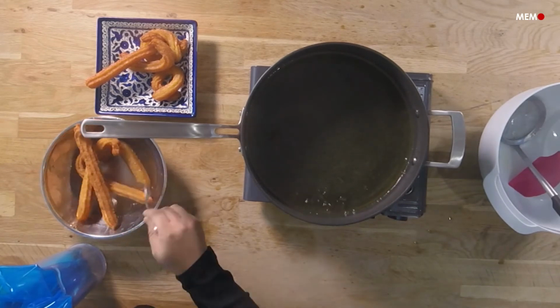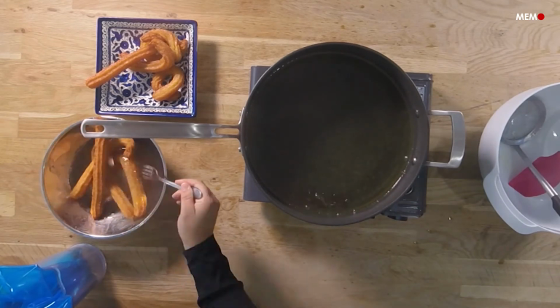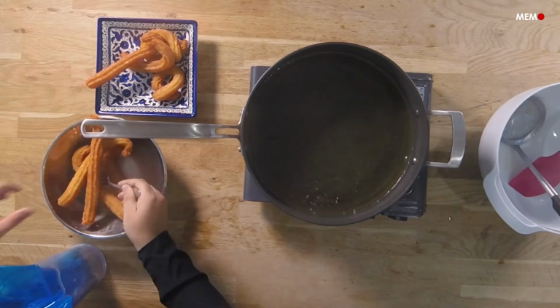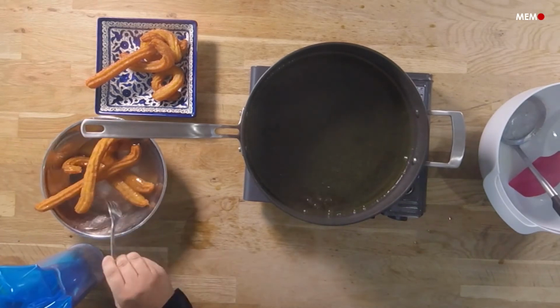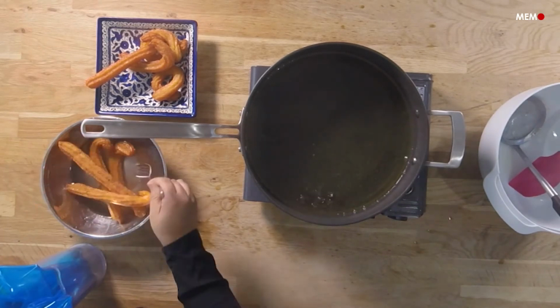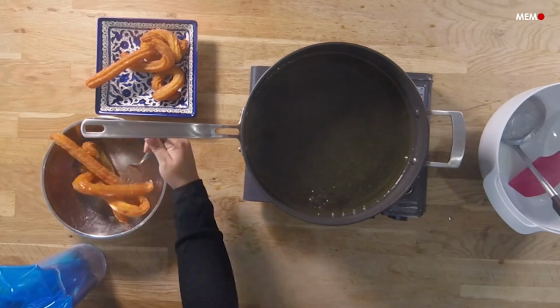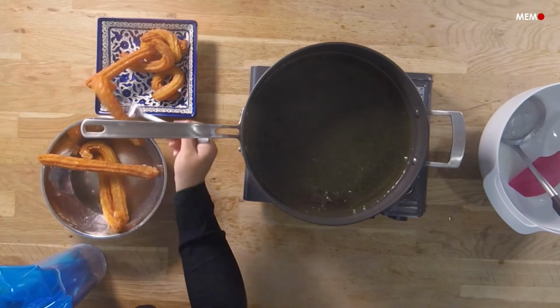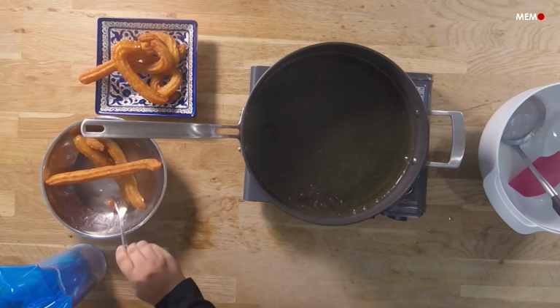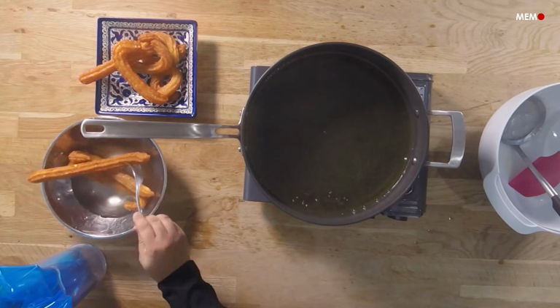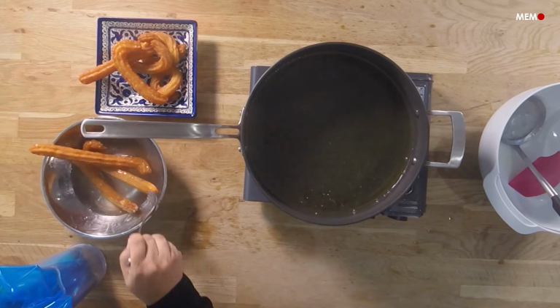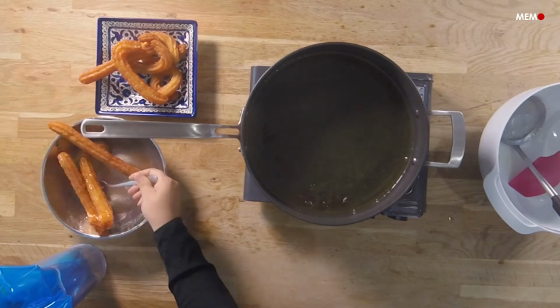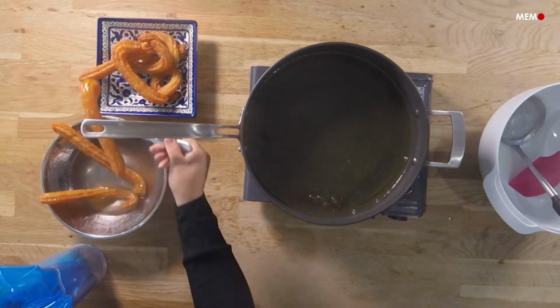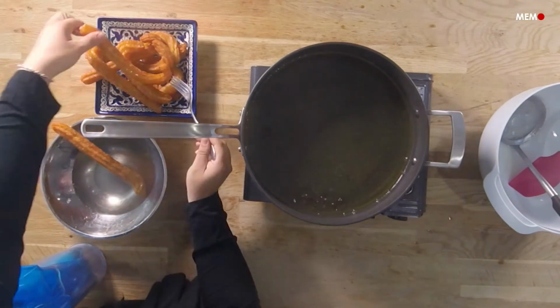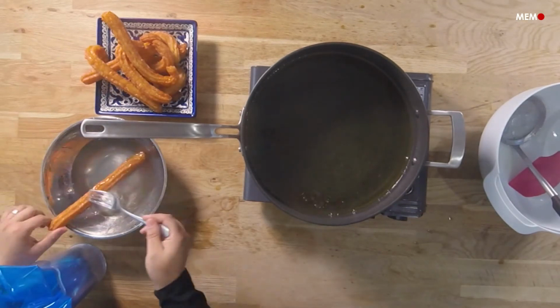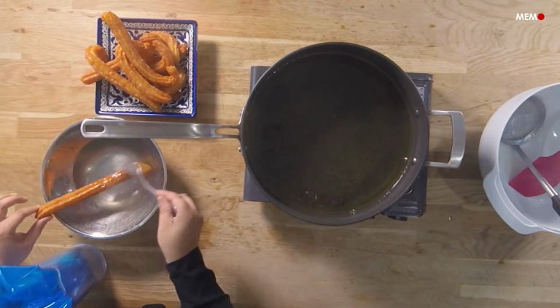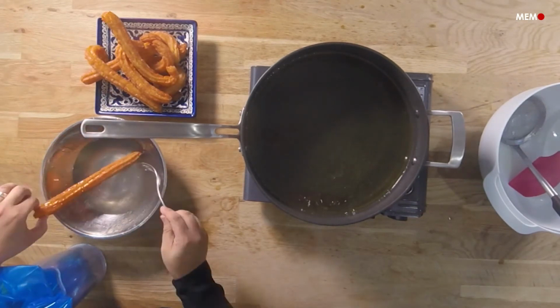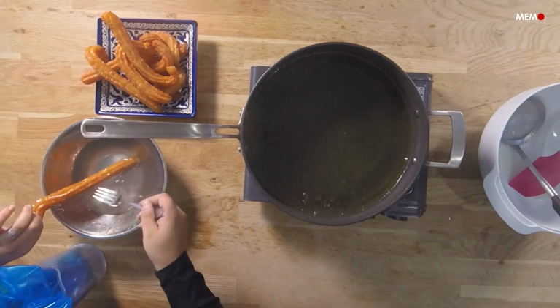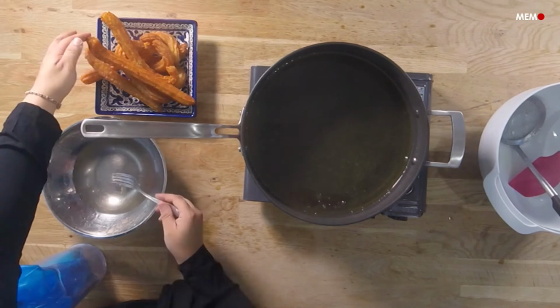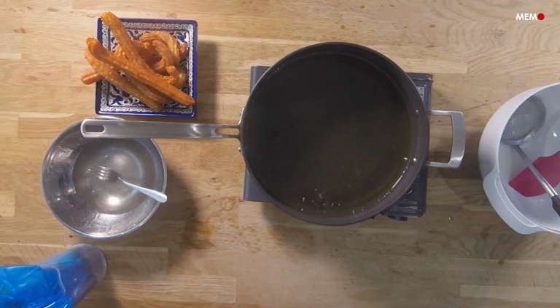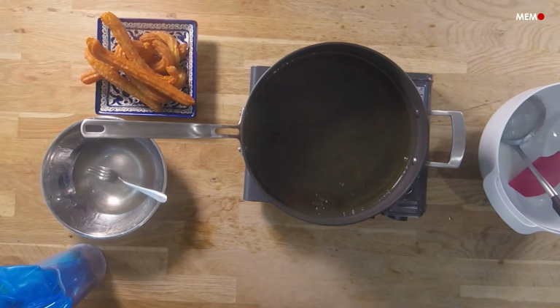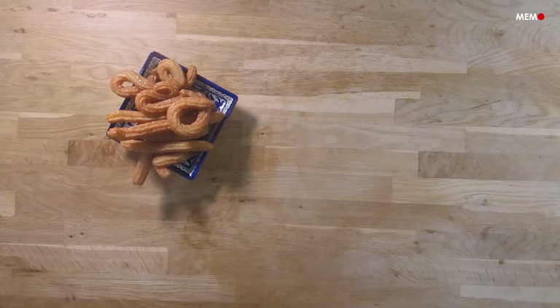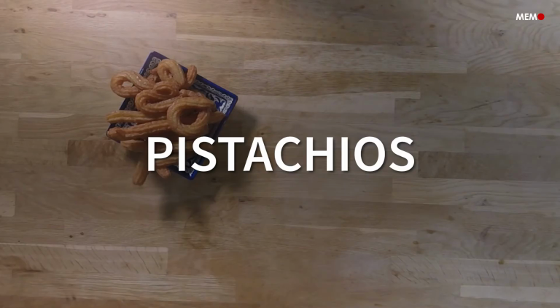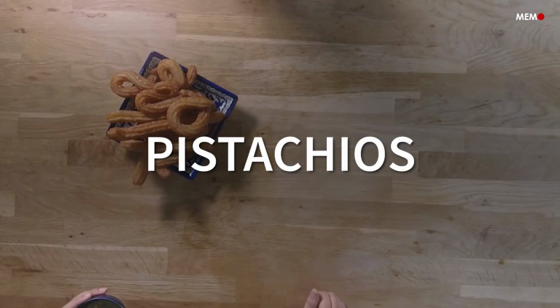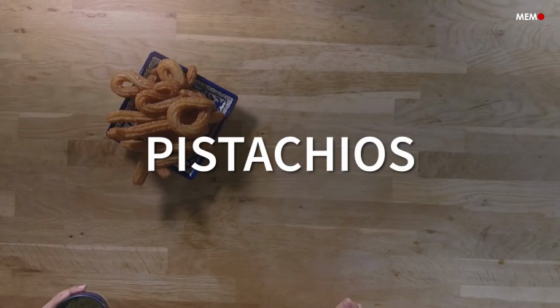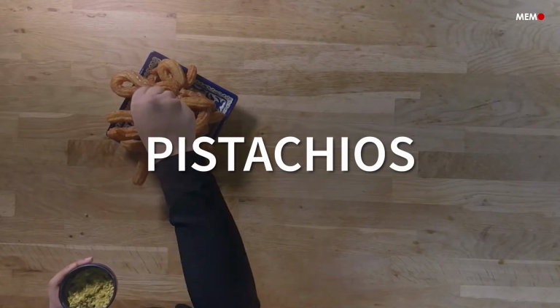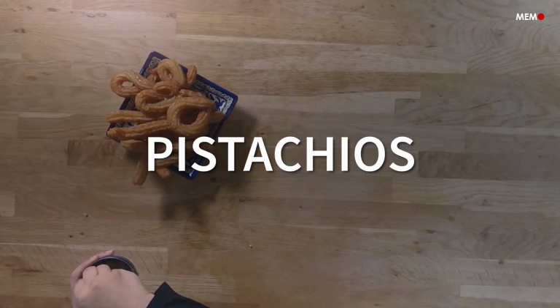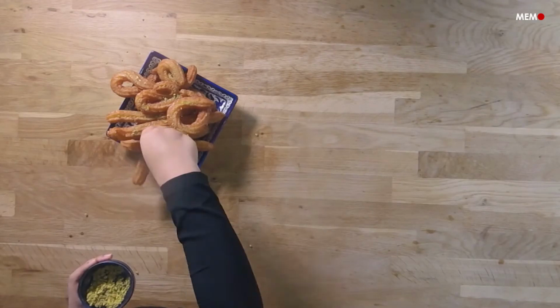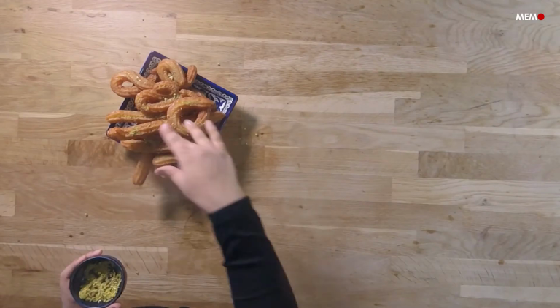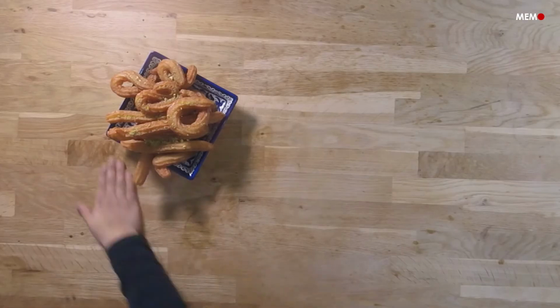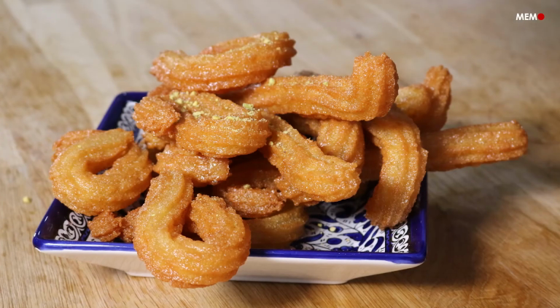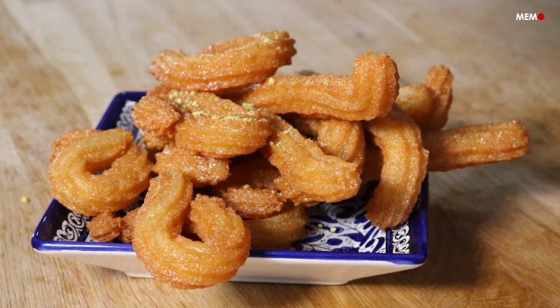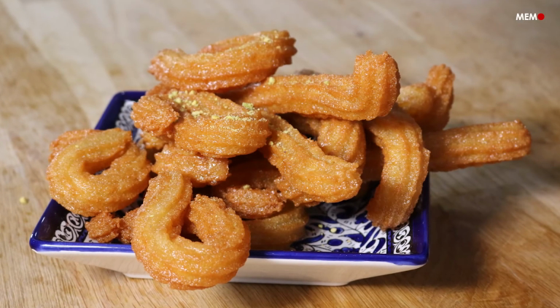It's best to use a star tip to pipe these into the oil, because the ridges add crispiness, but if you don't have one, you can just pipe them without a tip. Top these with ground pistachios for extra crunch, and try not to eat the entire plate of these yourself — I definitely have to restrain myself.